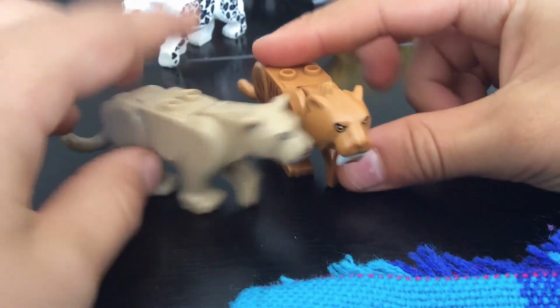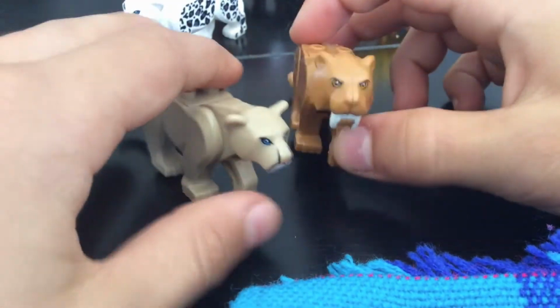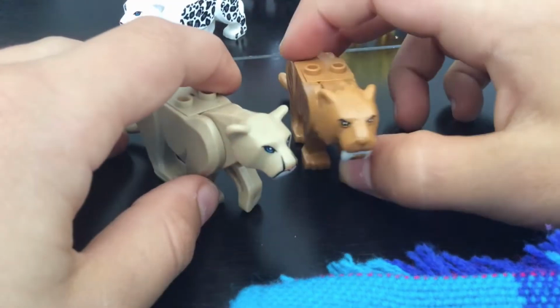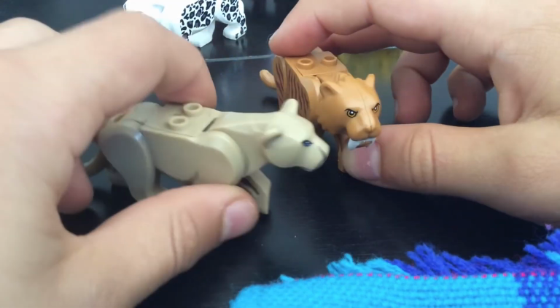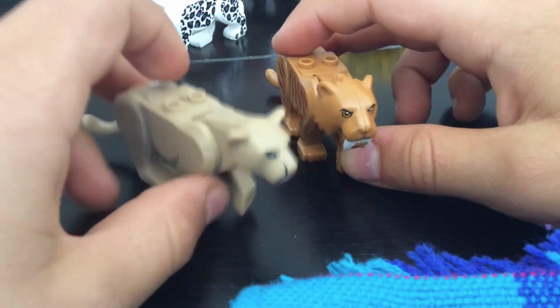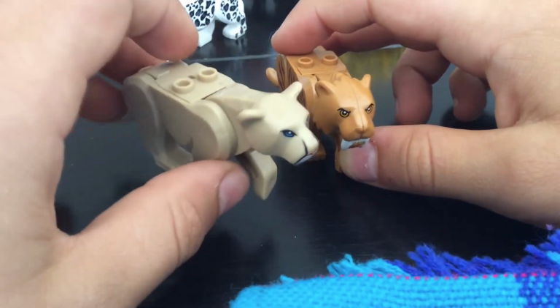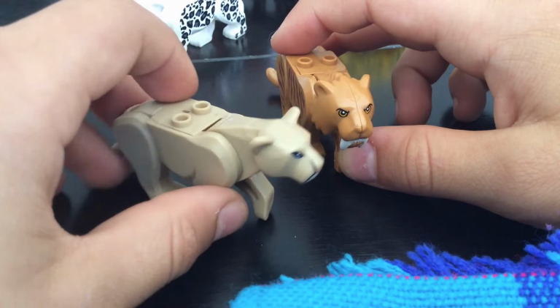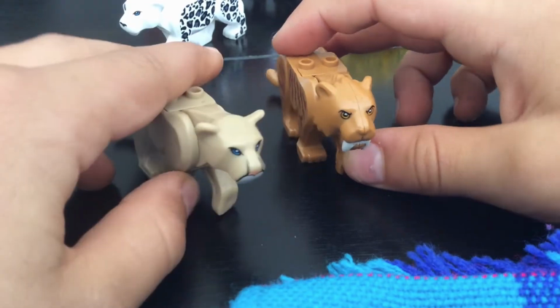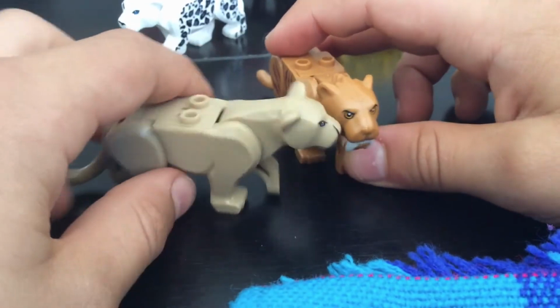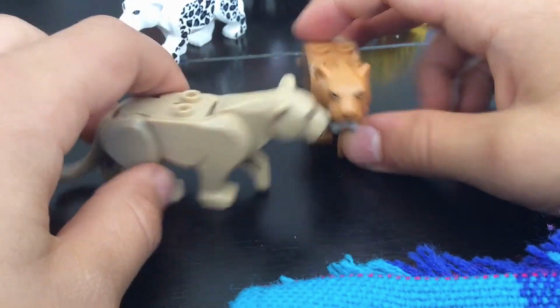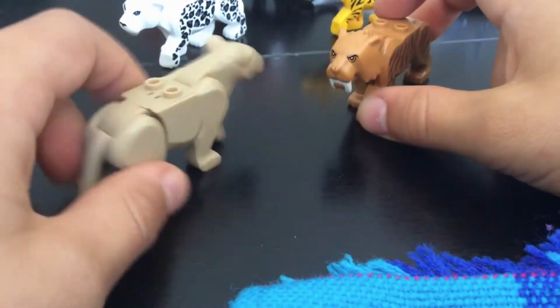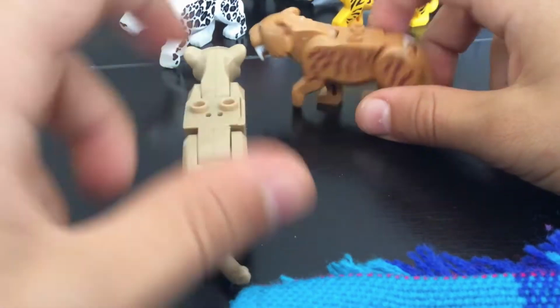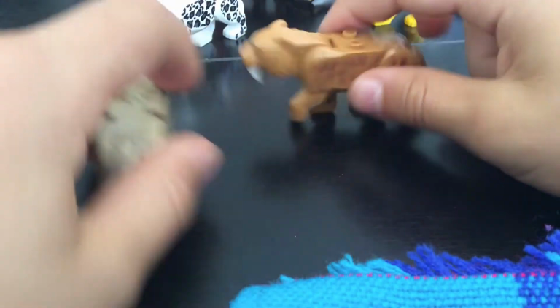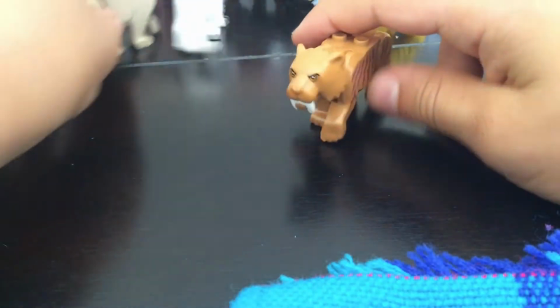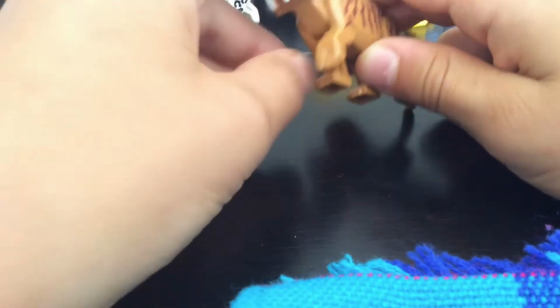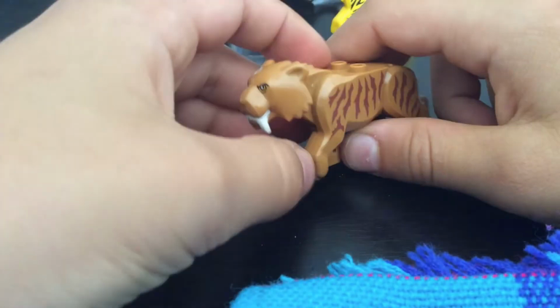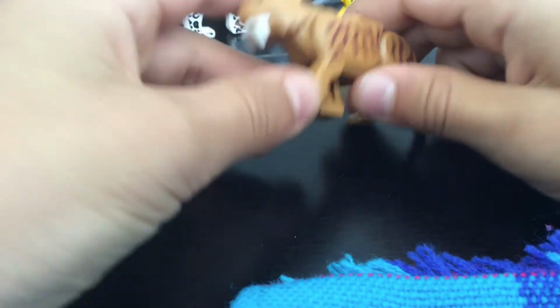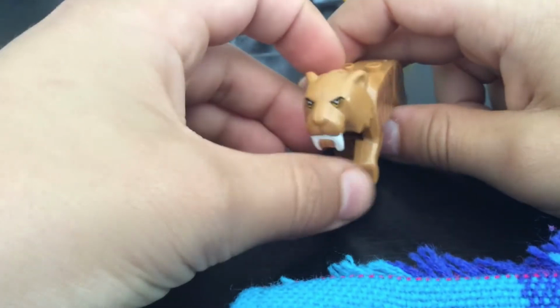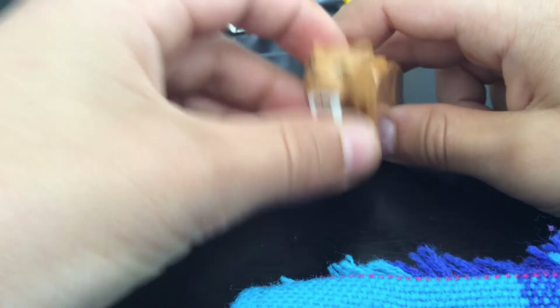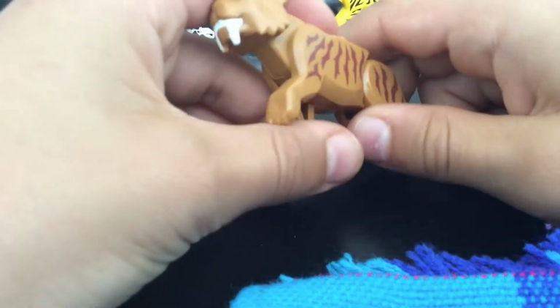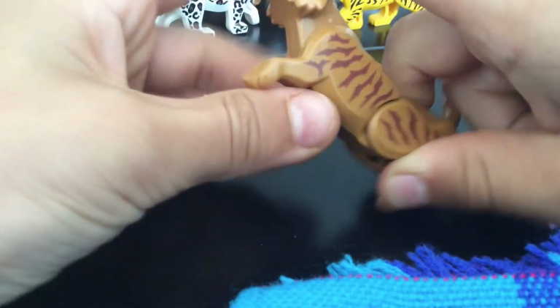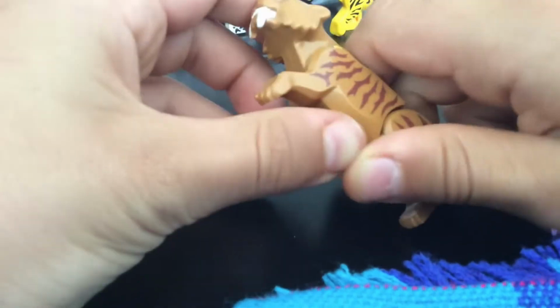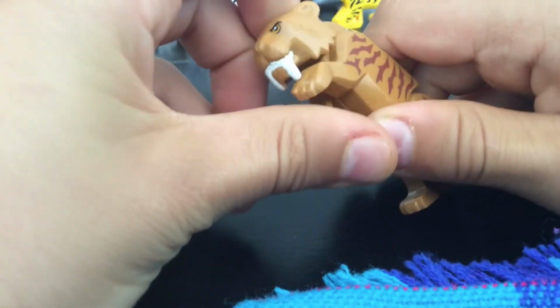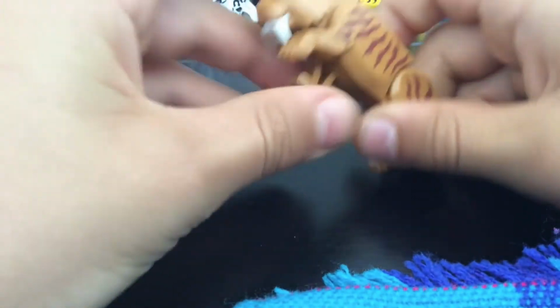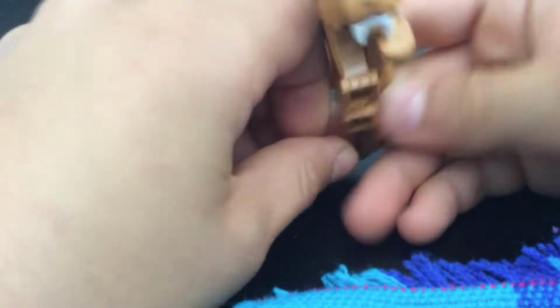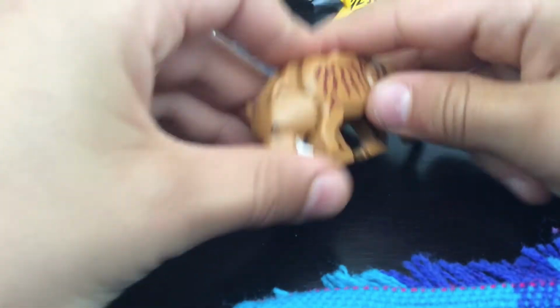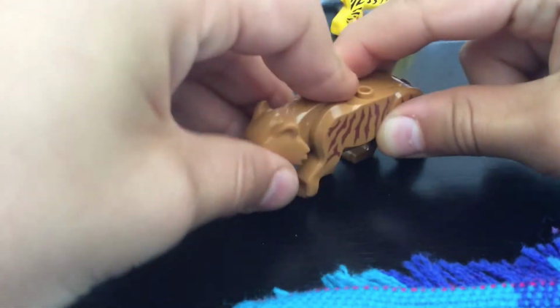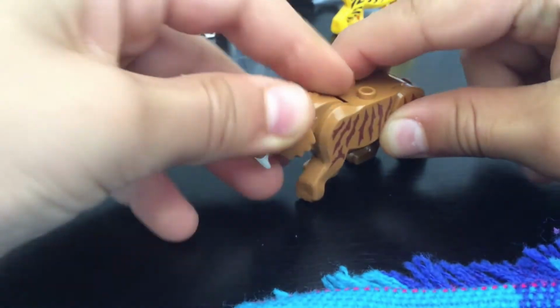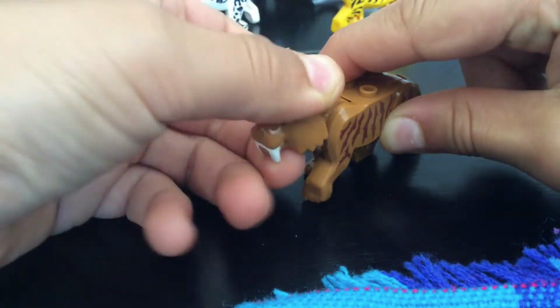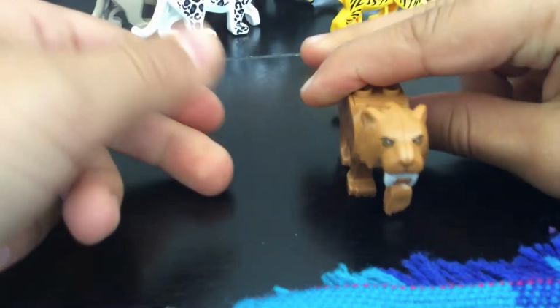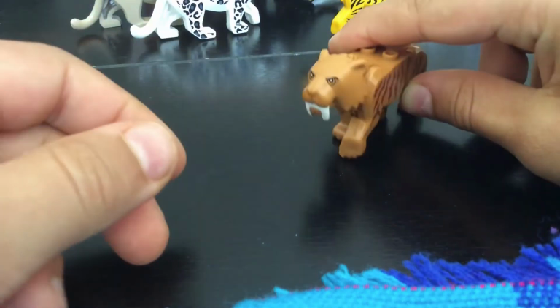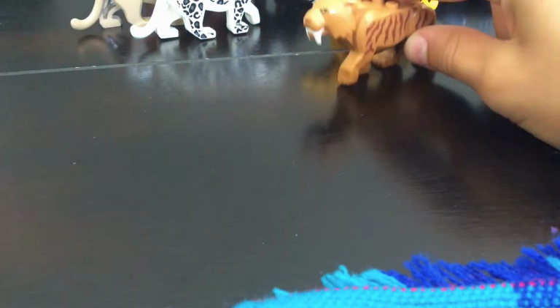We have the black panther and the puma — you could call it a mountain lion. Well, not a panther — a saber-toothed tiger. I really like the saber-toothed tiger. It's one of my favorite little animals I have.